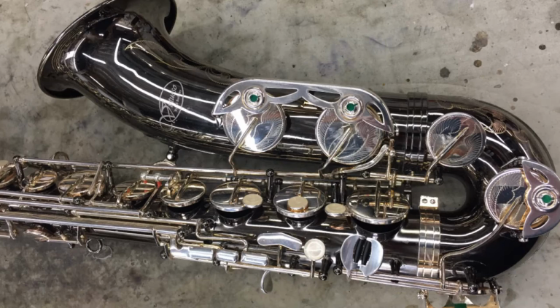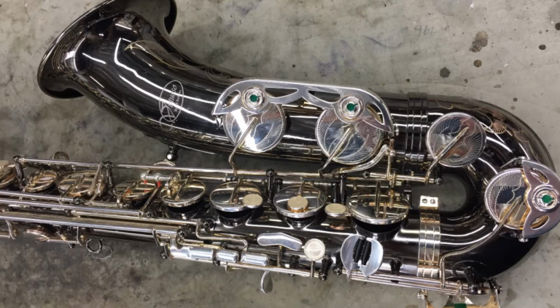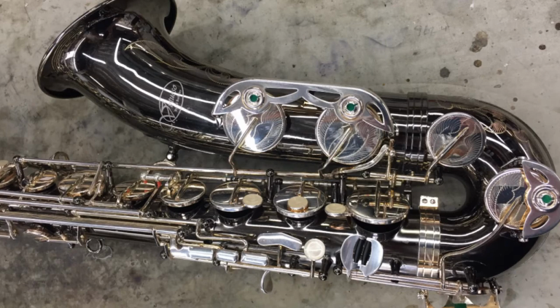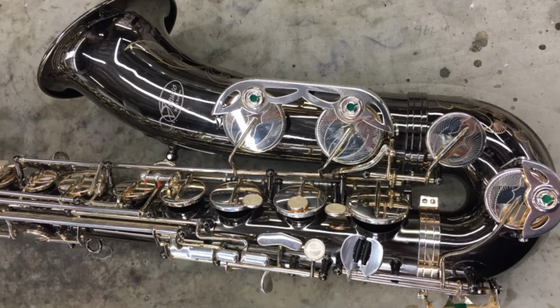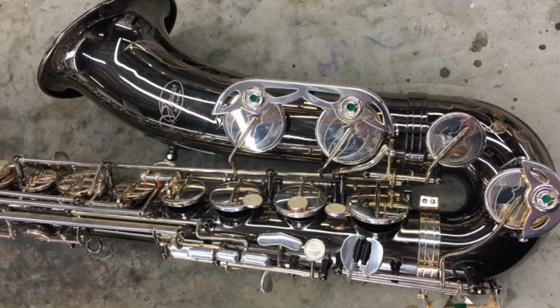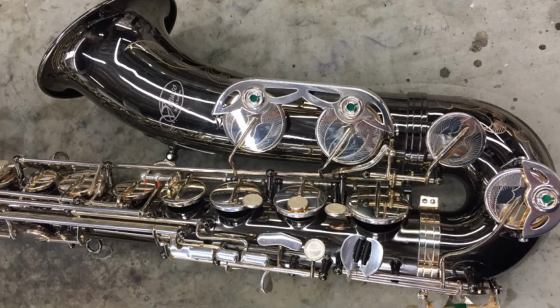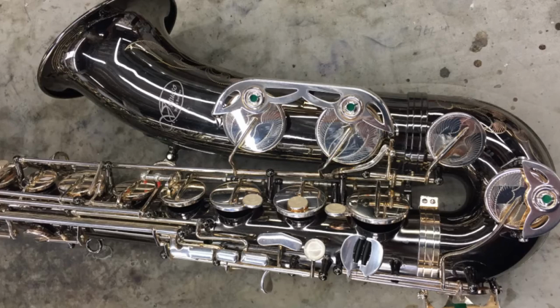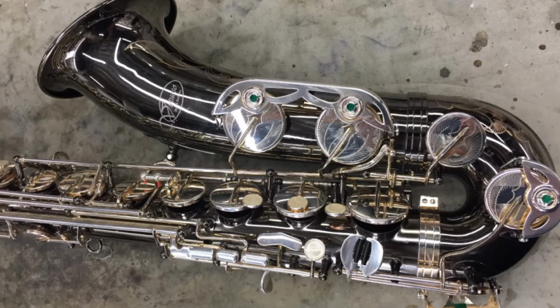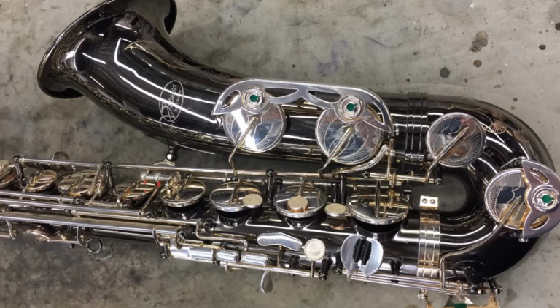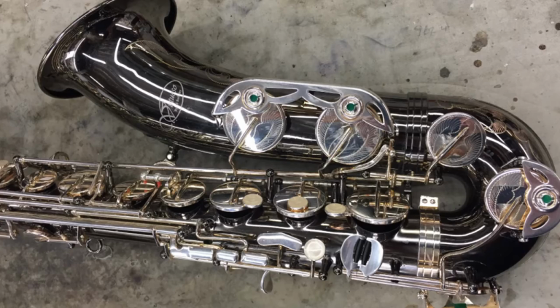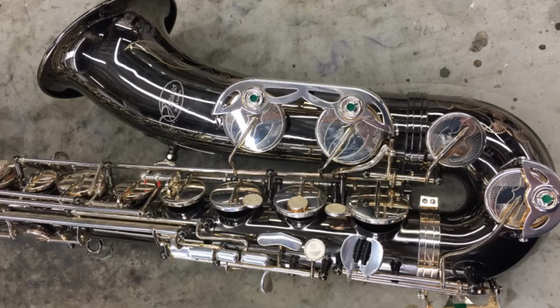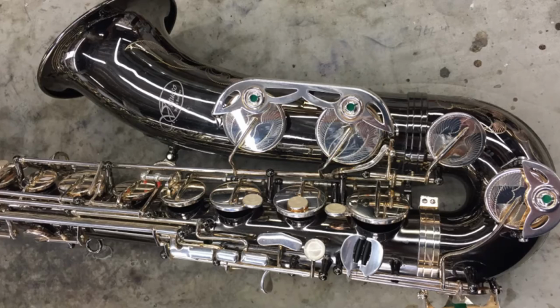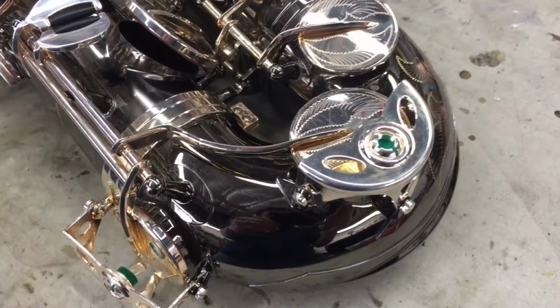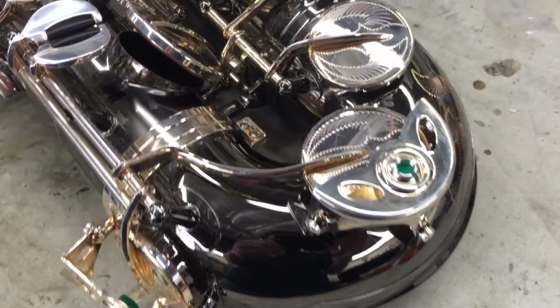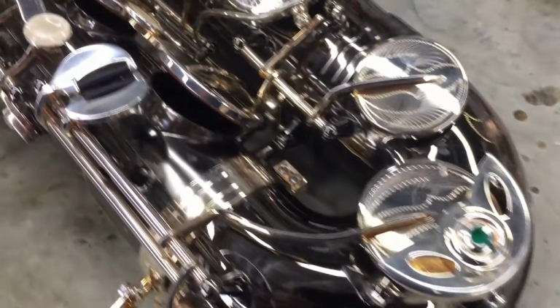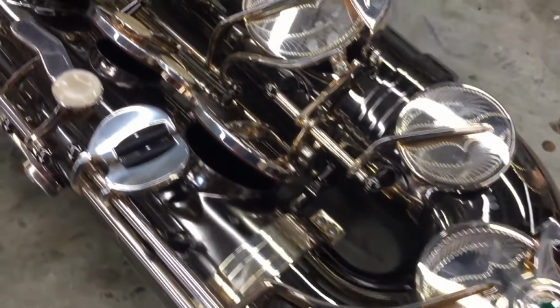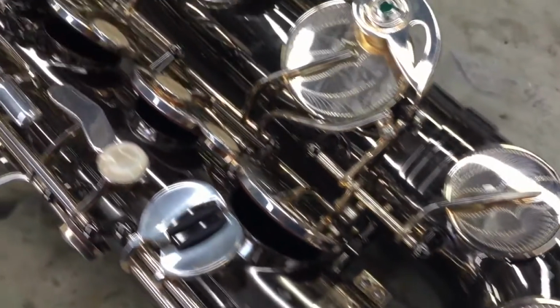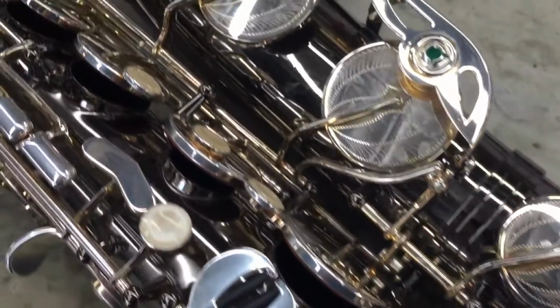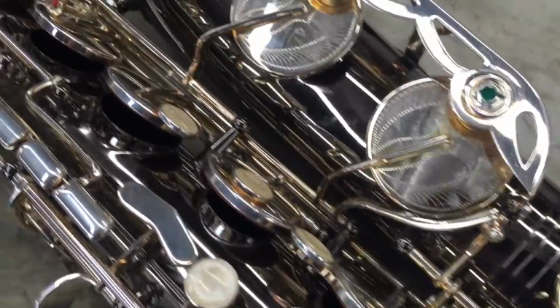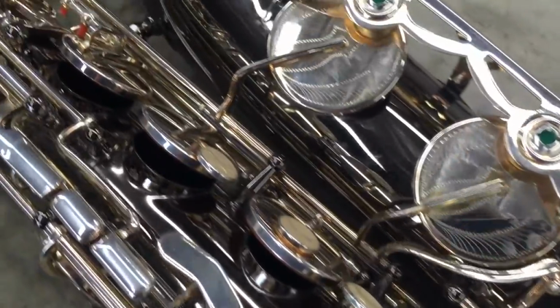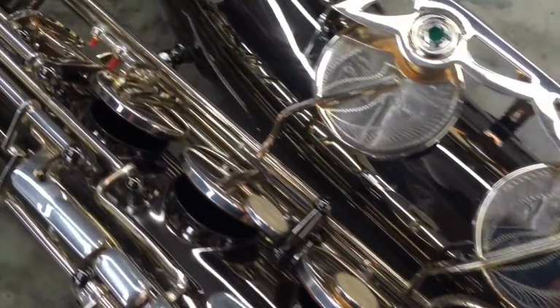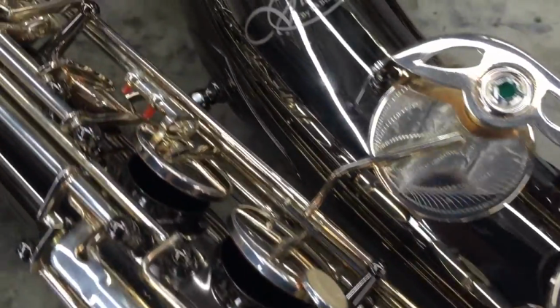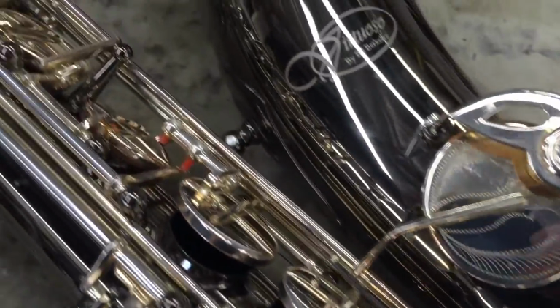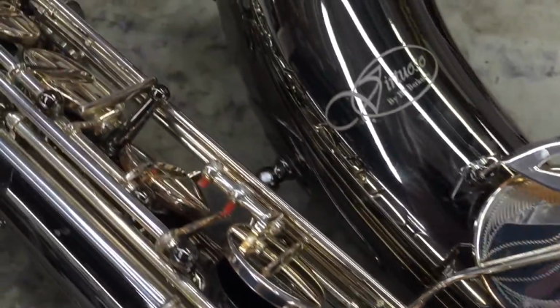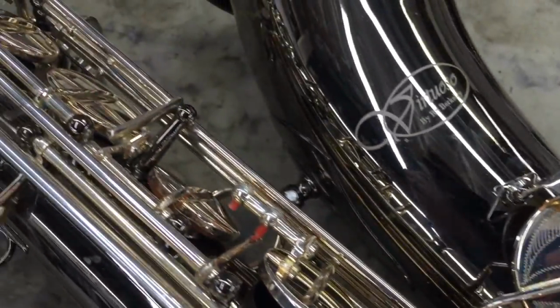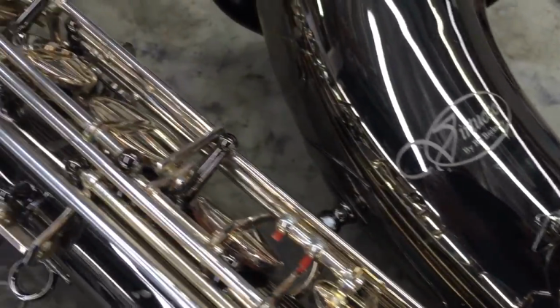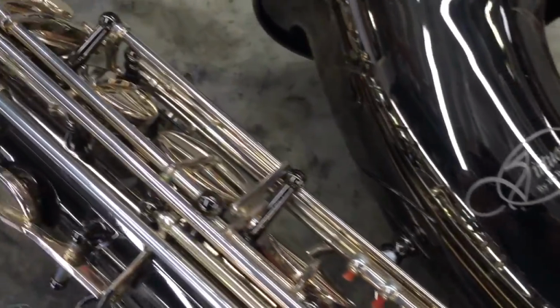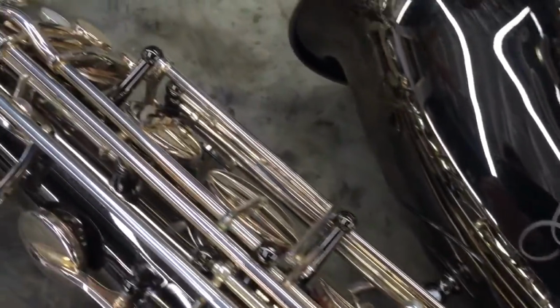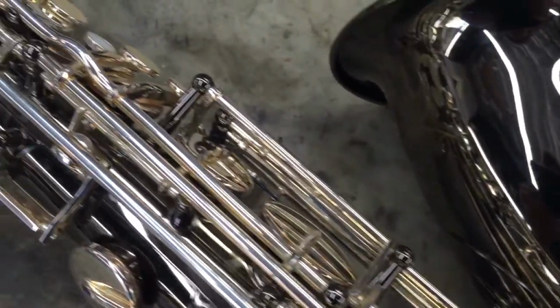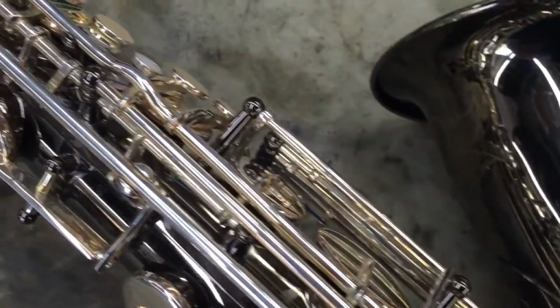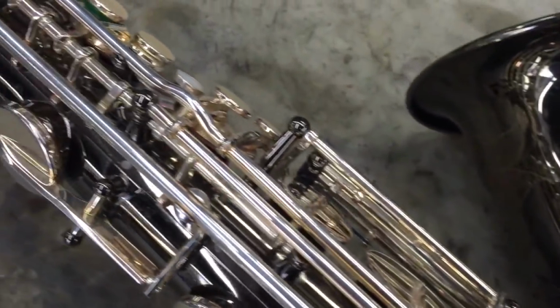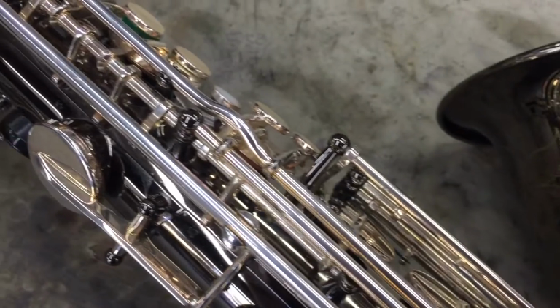Josh worked on this Virtuoso tenor sax by Berkley with a burnt nickel finish. All the pads were sticky and it had some regulation issues. After correcting the regulation and cleaning all of the tone holes, everything was working properly.